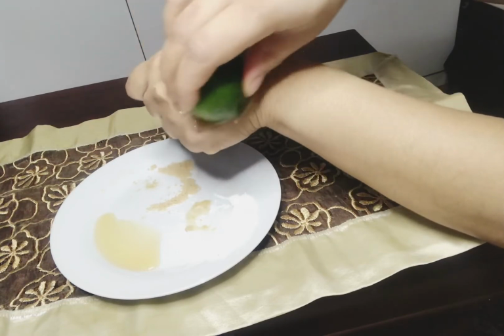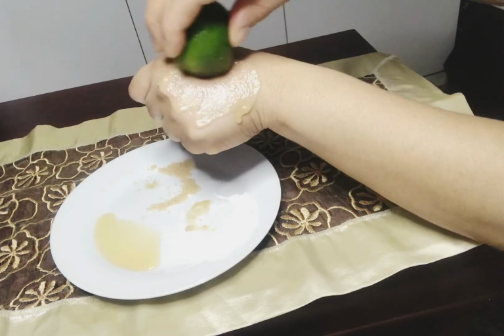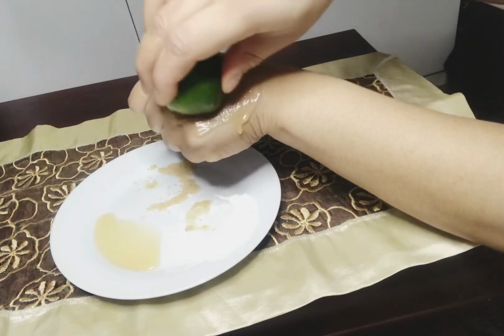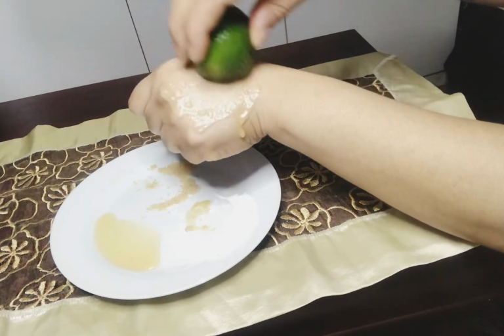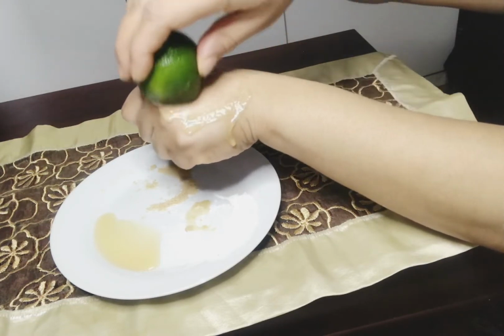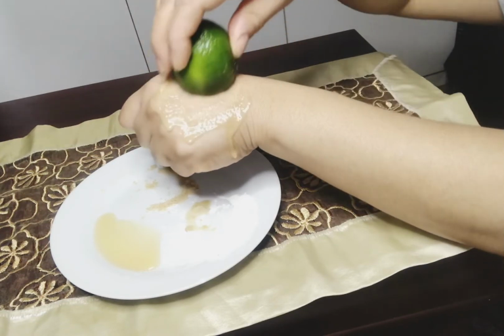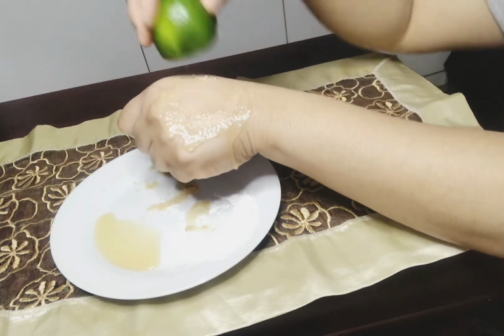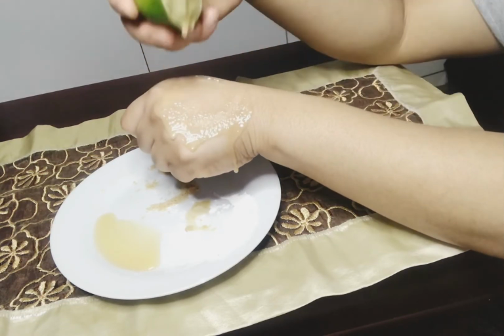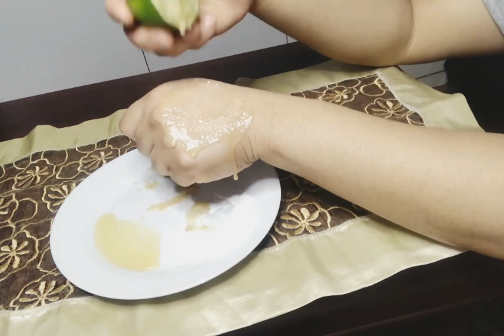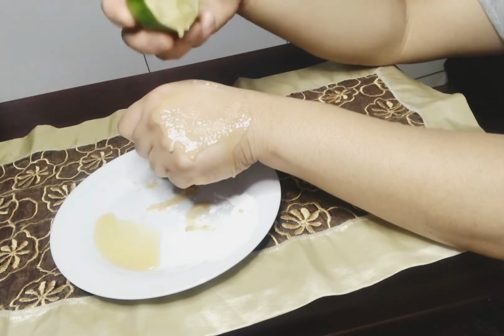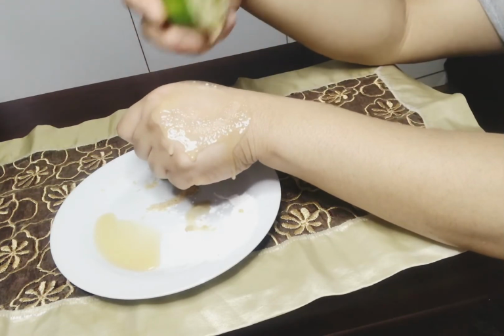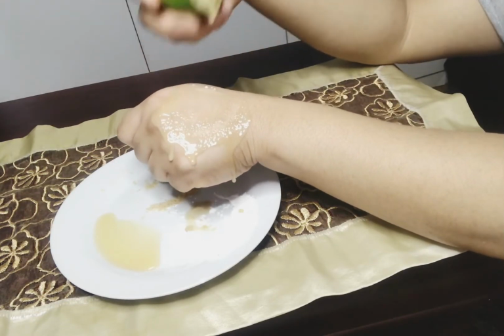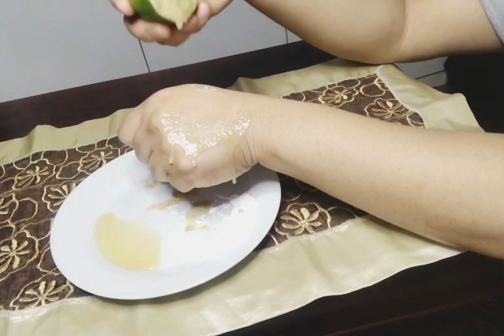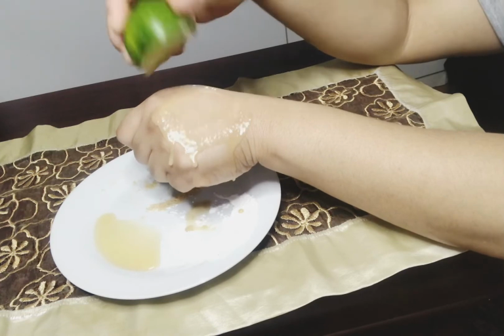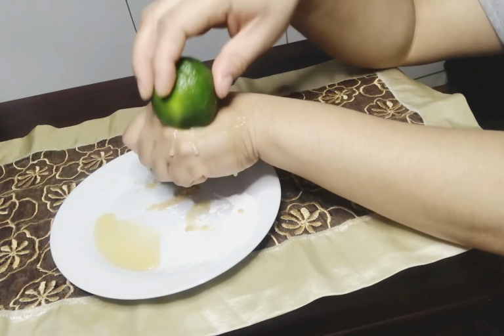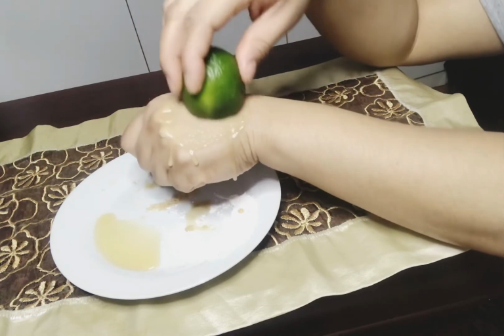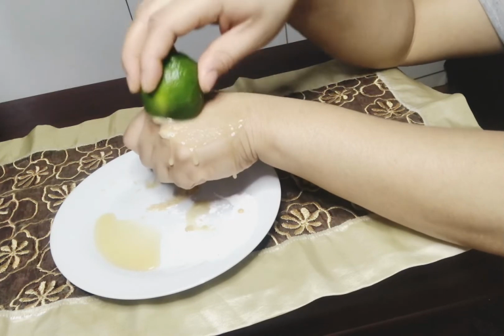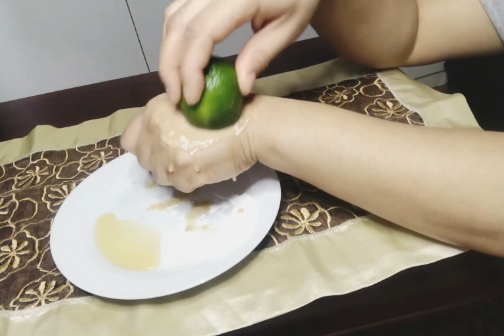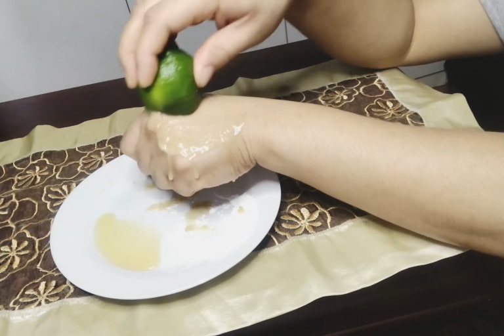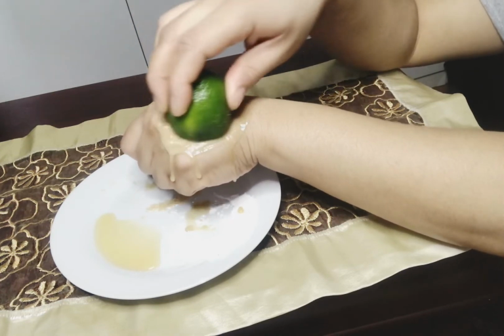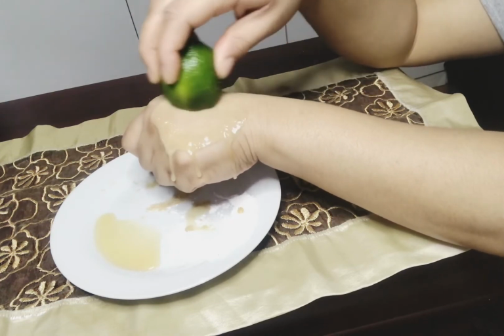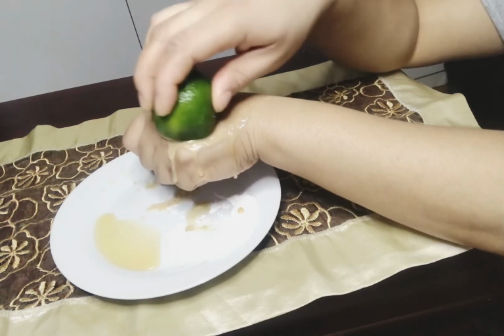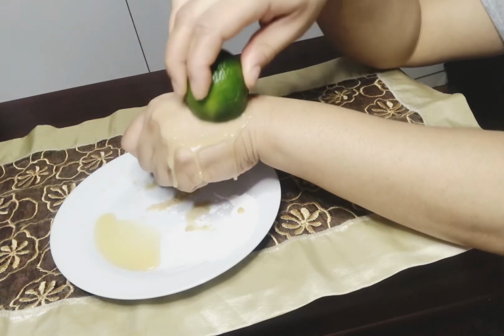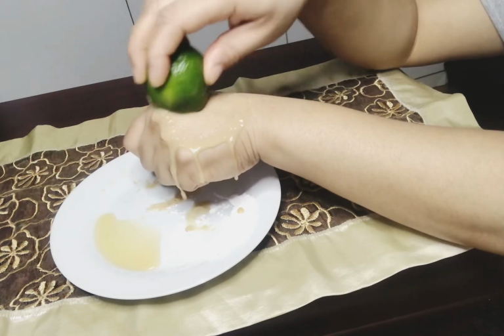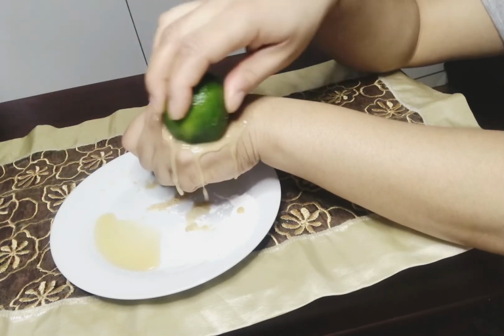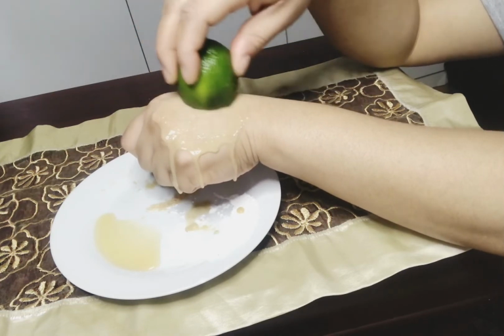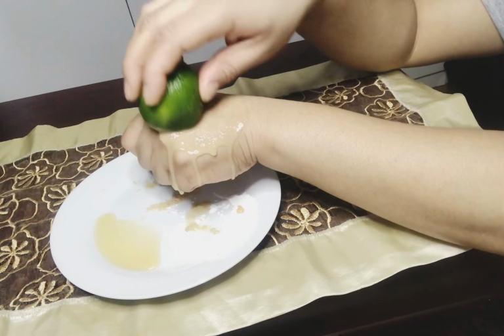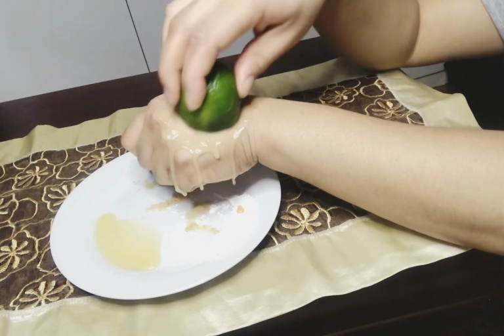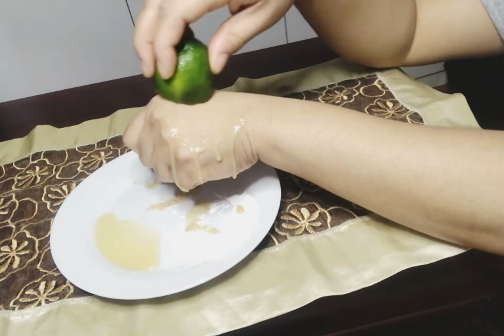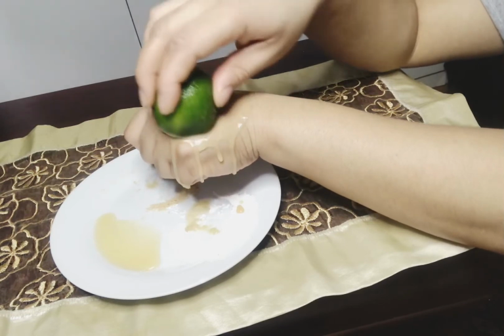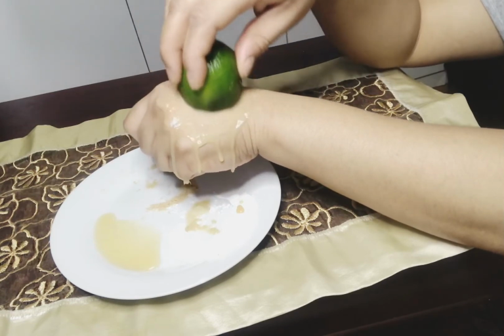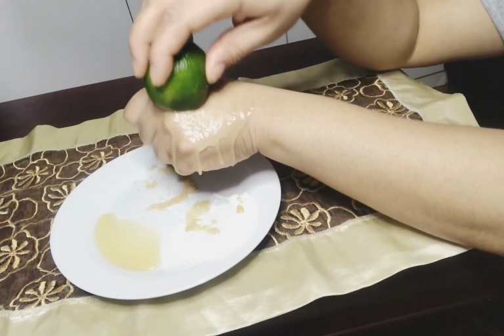Vous massez sur votre visage ou sur la partie du corps que vous désirez. Masser, masser, masser.